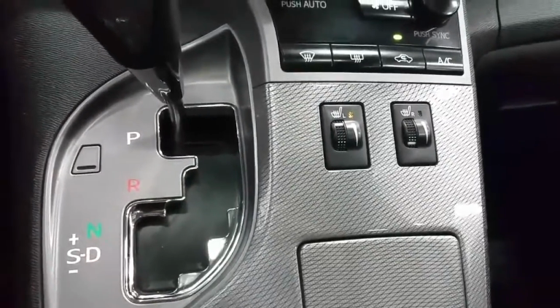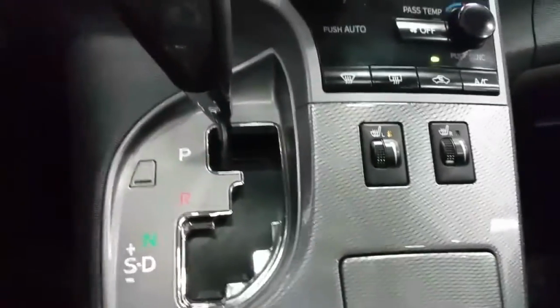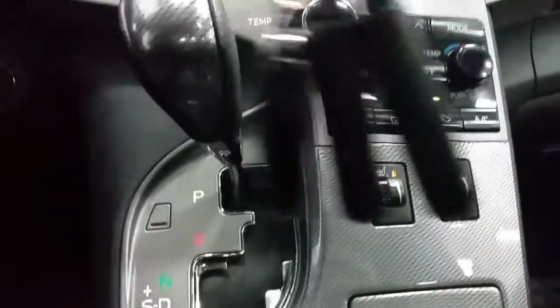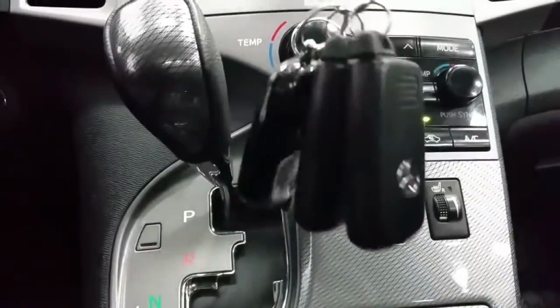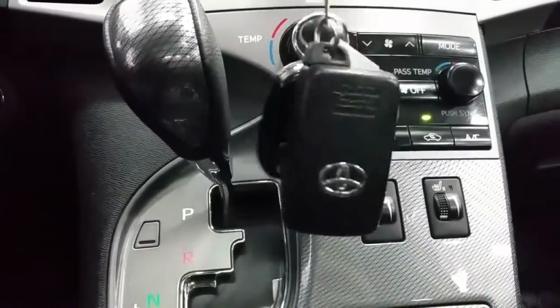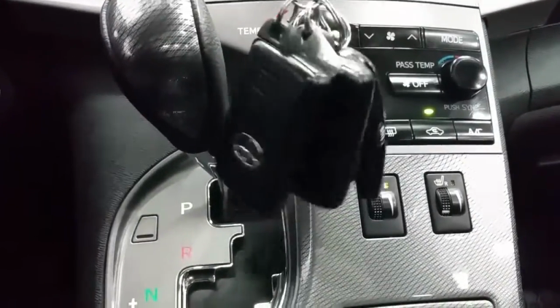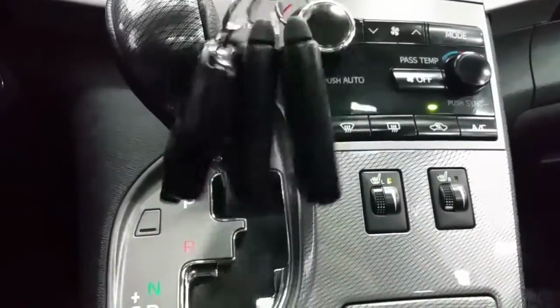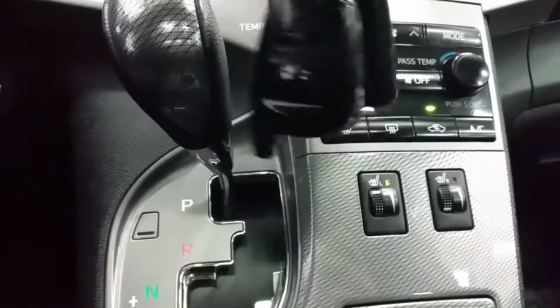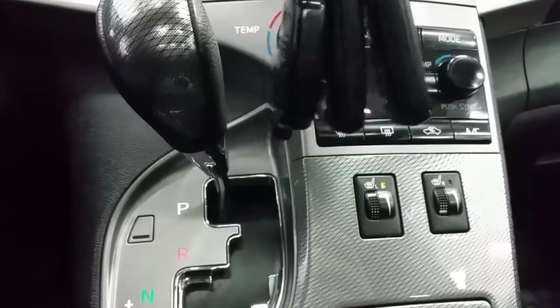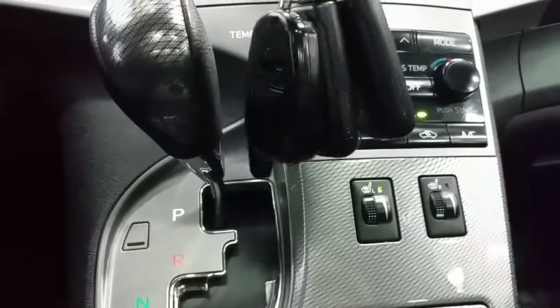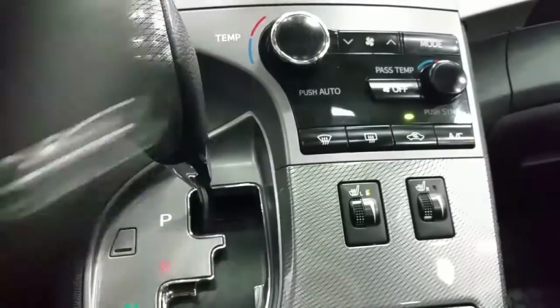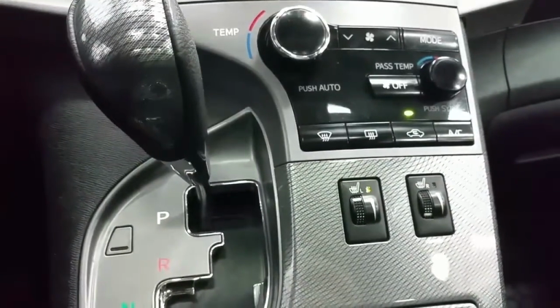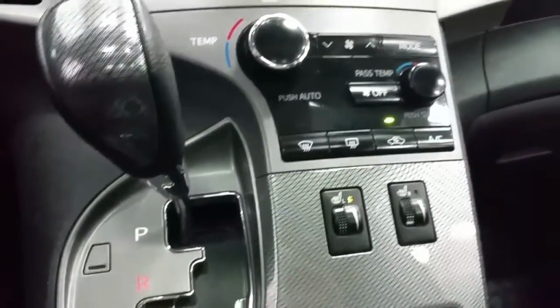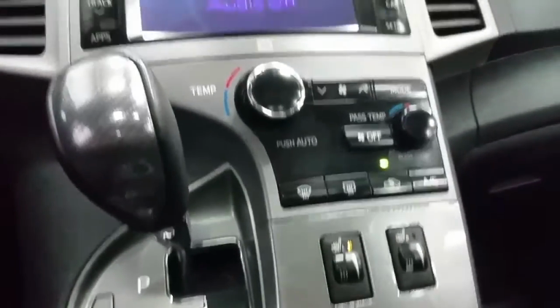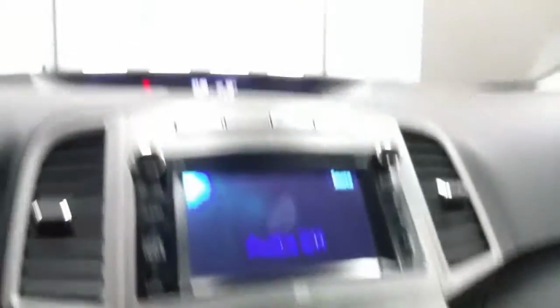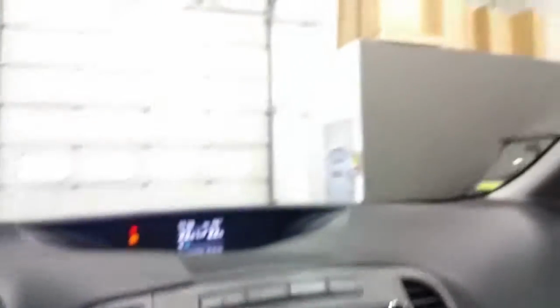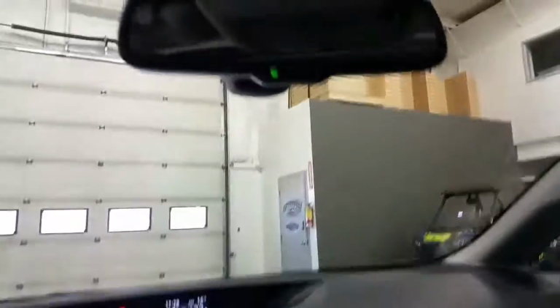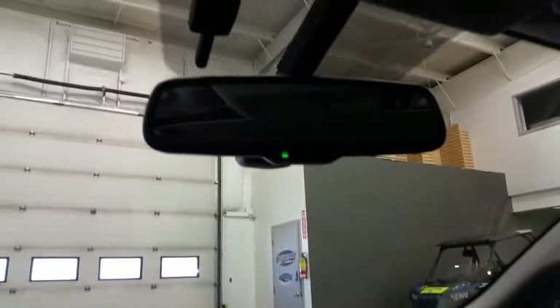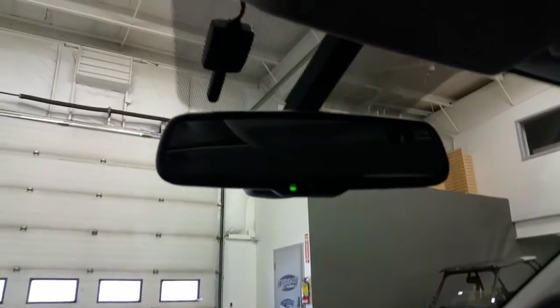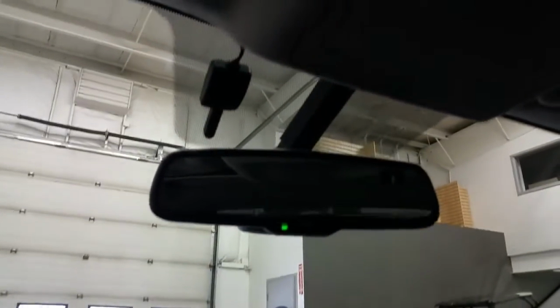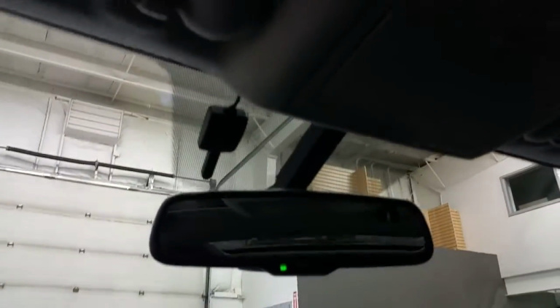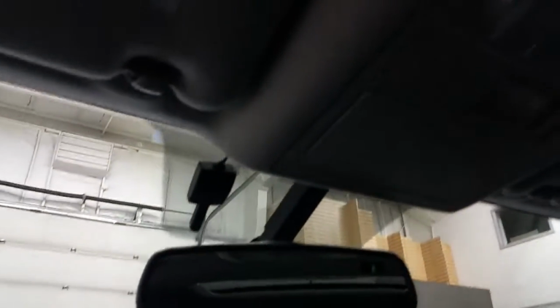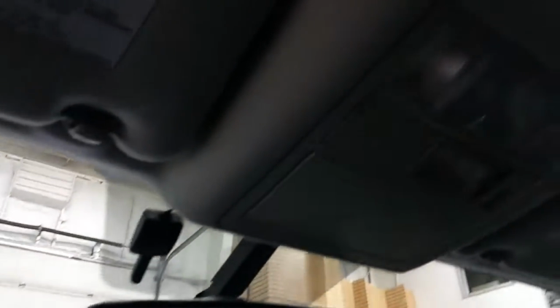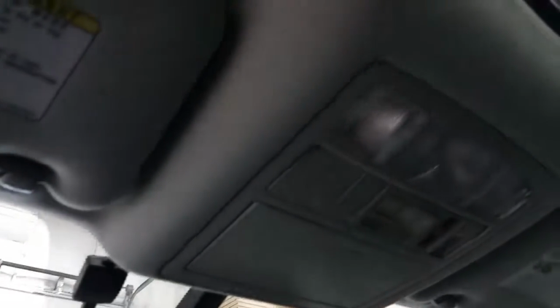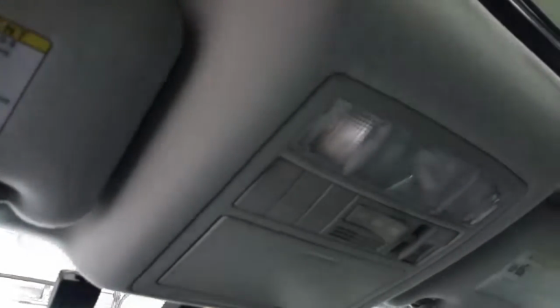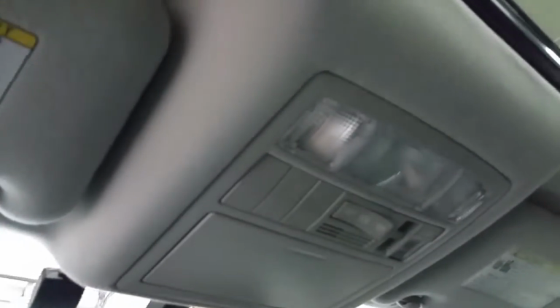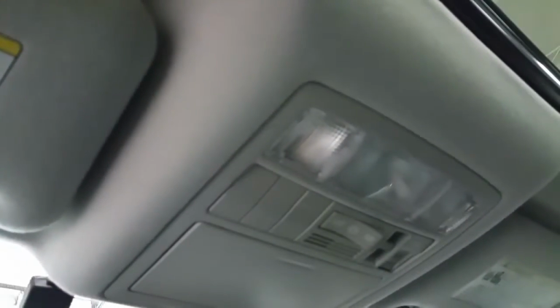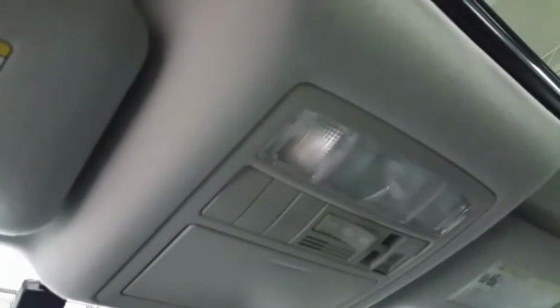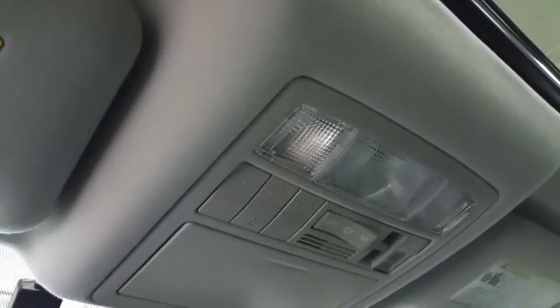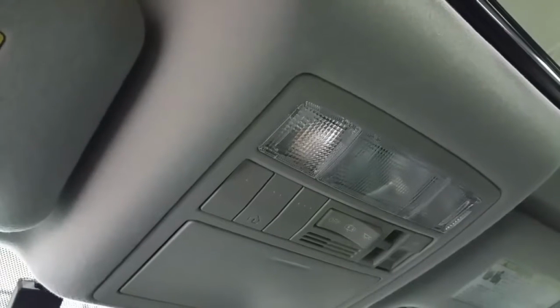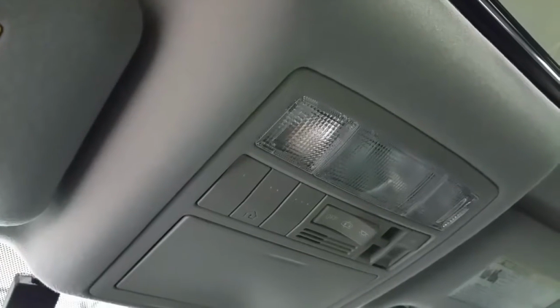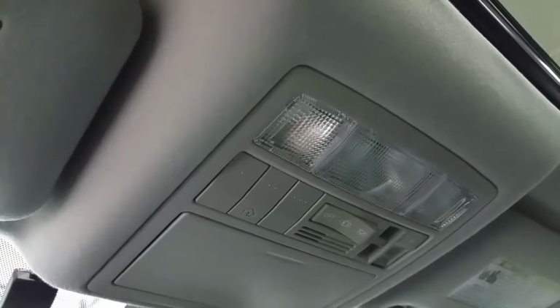The vehicle features two key fobs and an aftermarket remote start. Overhead, there is an auto-dim rearview mirror with compass, map lights, and controls for the power sunroof, as well as a universal garage door opener.